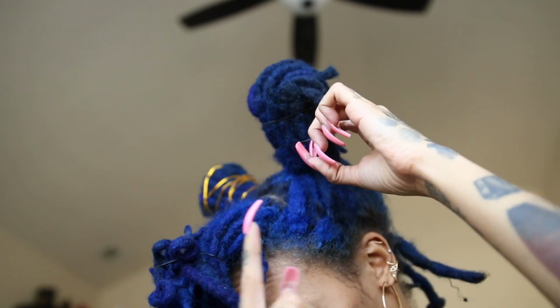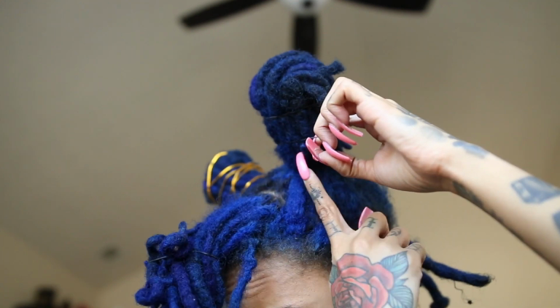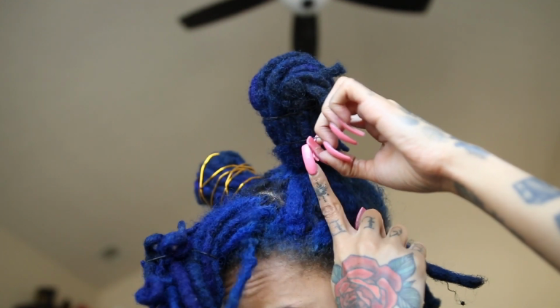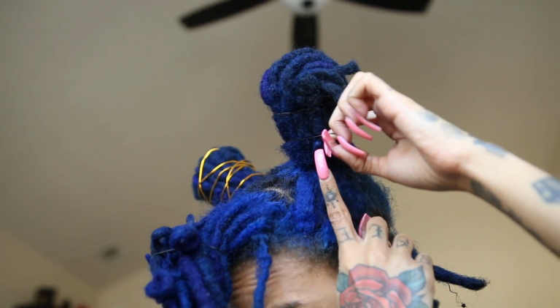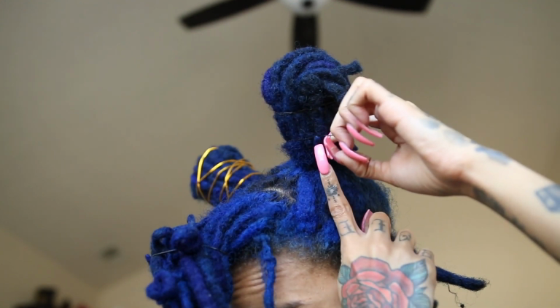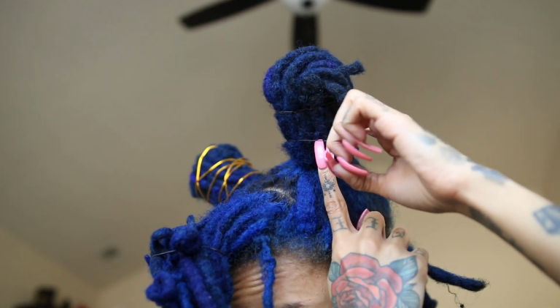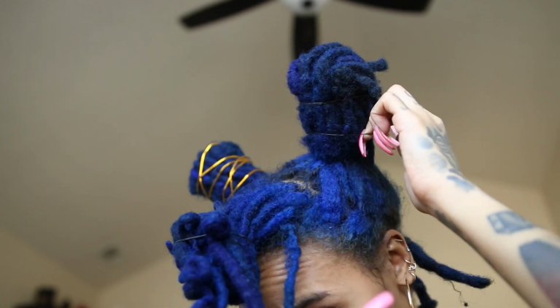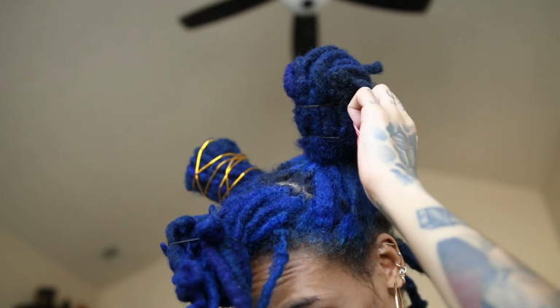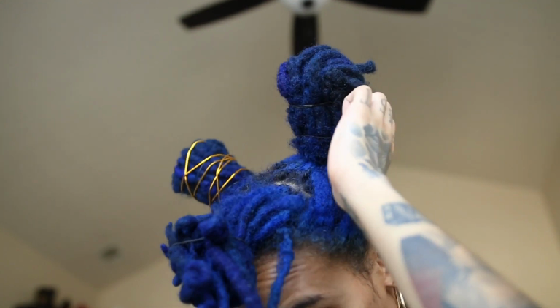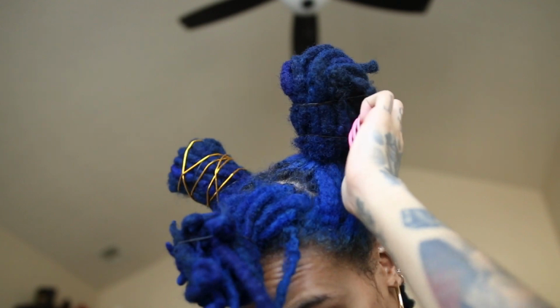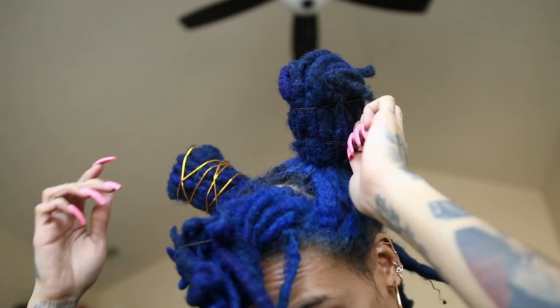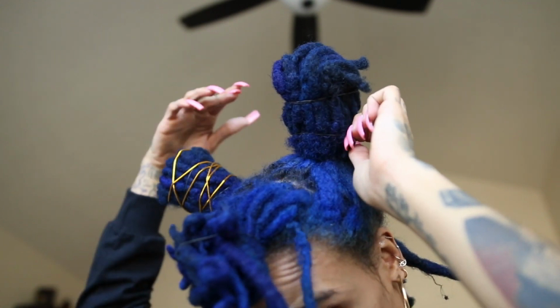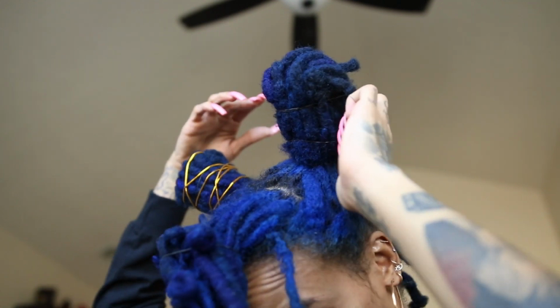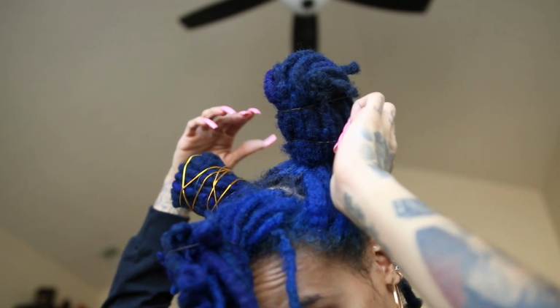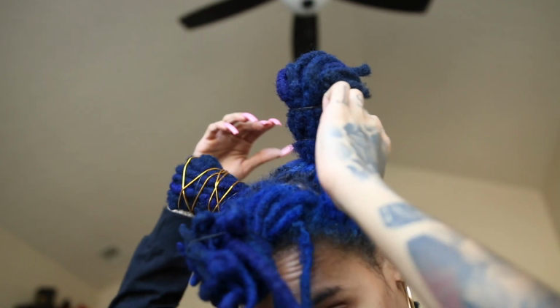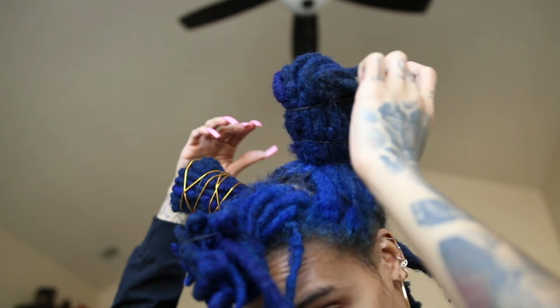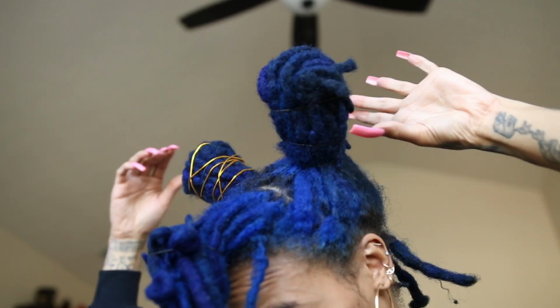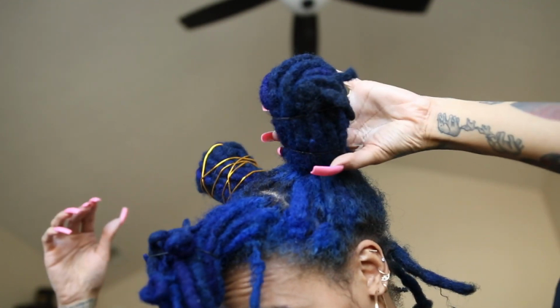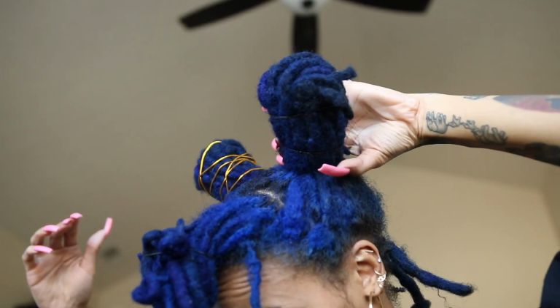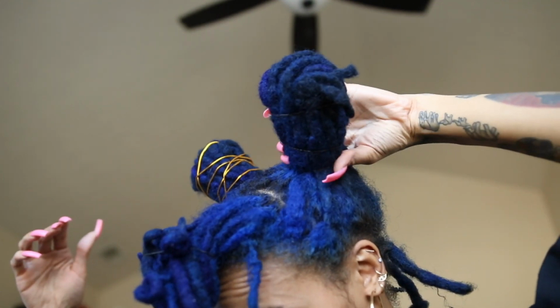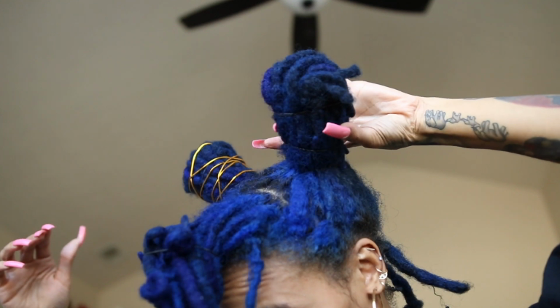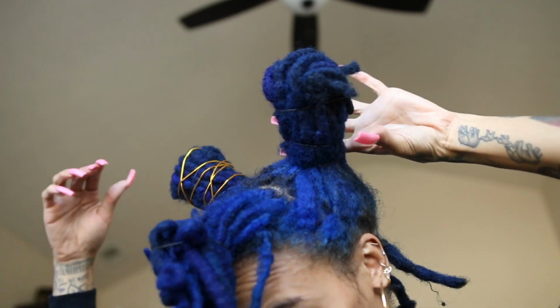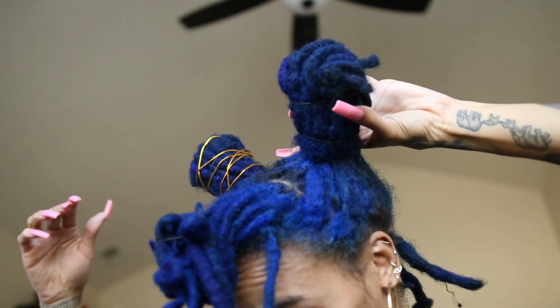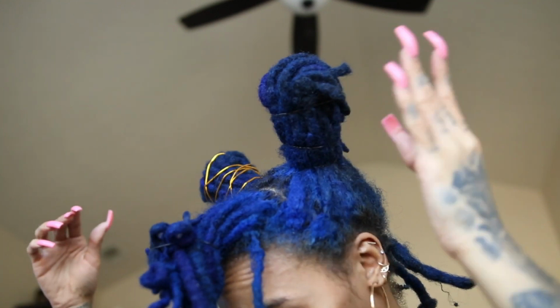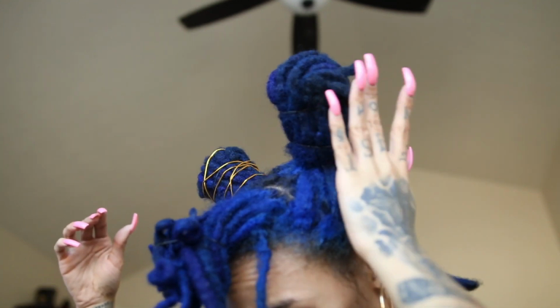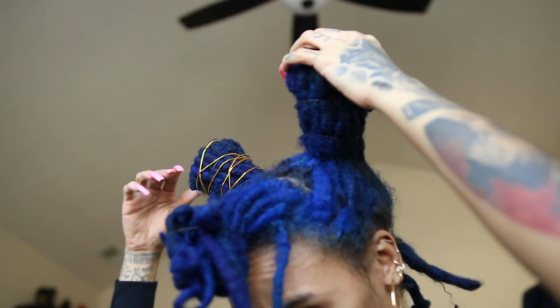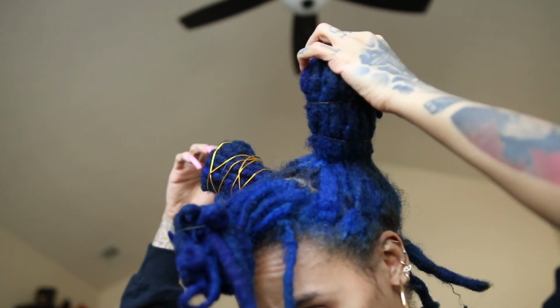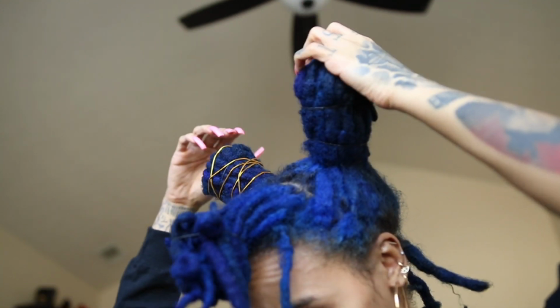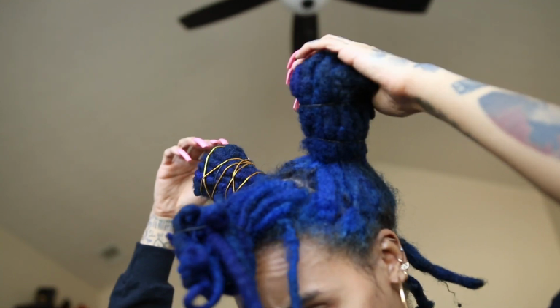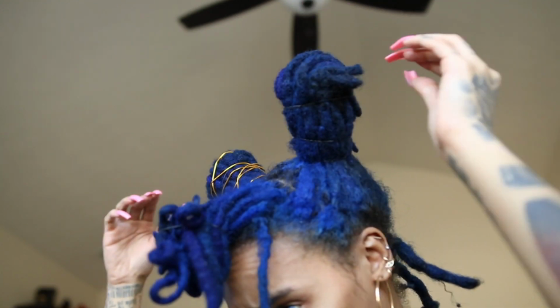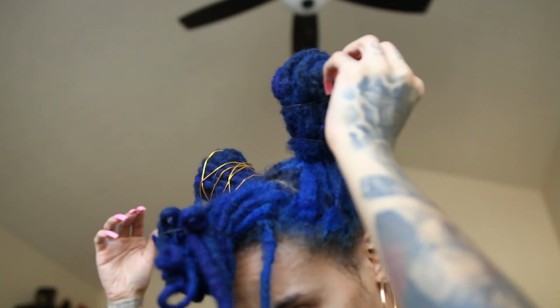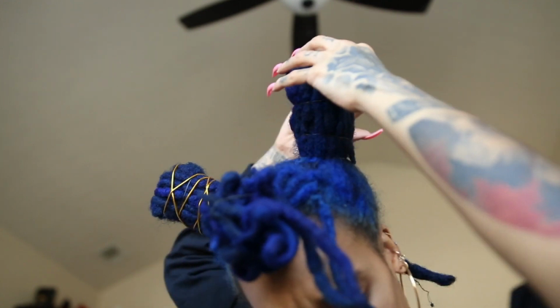Like Tiana Taylor said, you gotta bear with me. We ain't looking for straight A's — you just need to pass. So we're going to continue to play around with these rubber bands and tuck away those shorter locks.